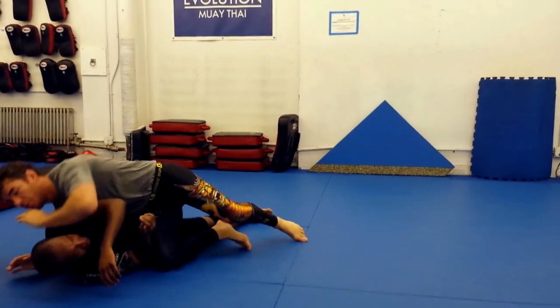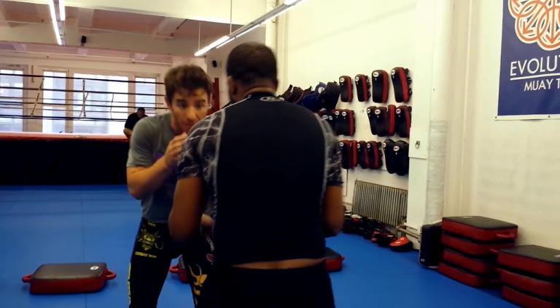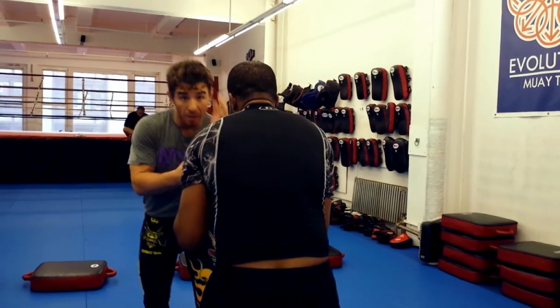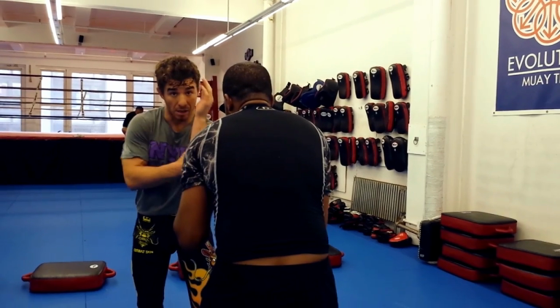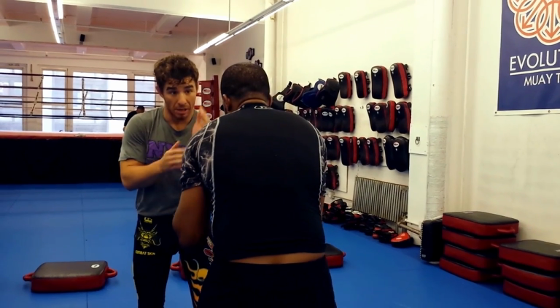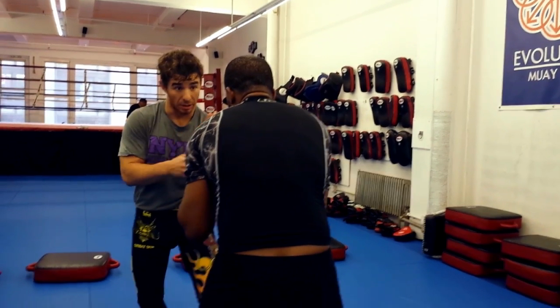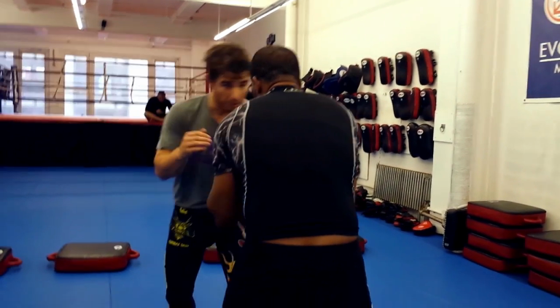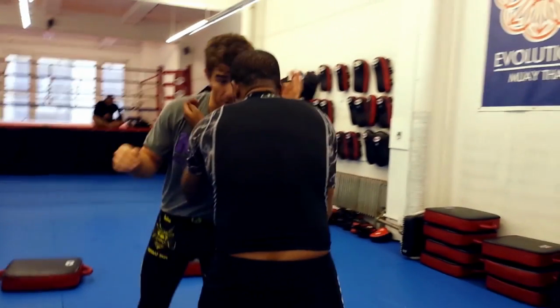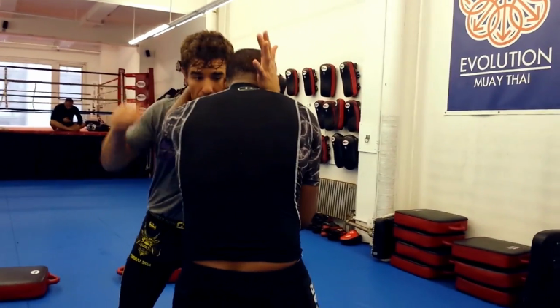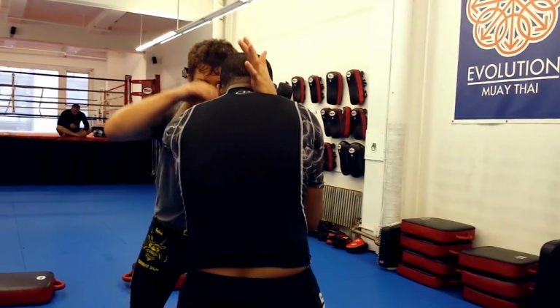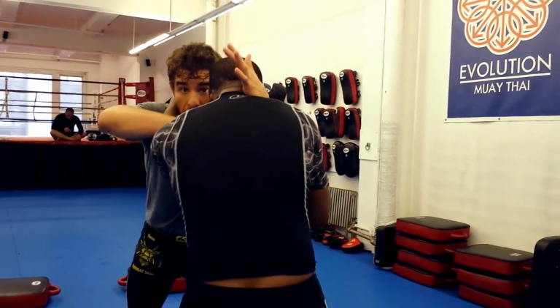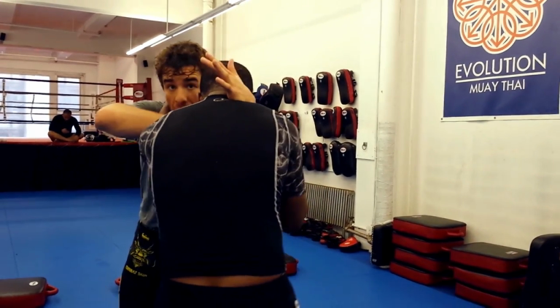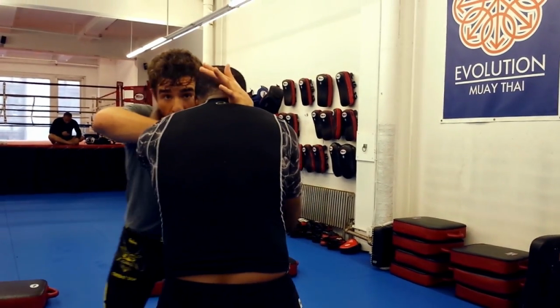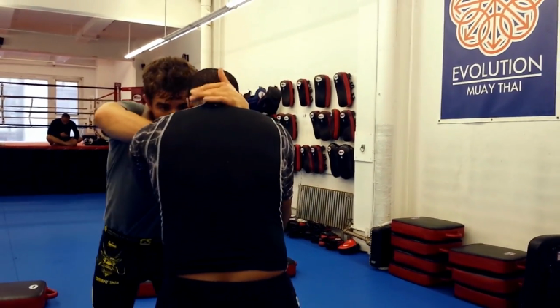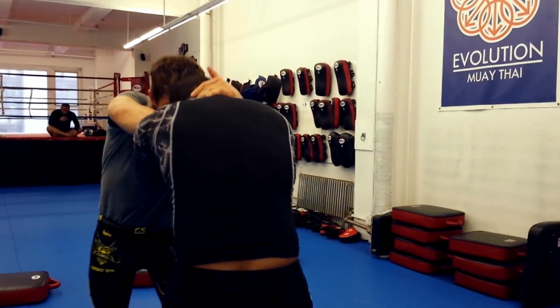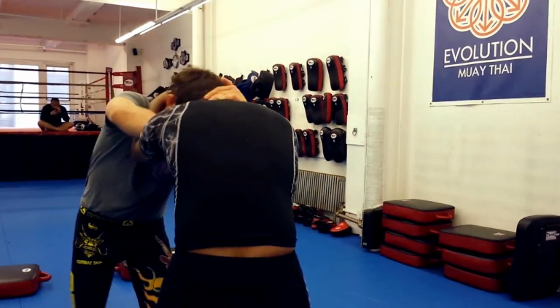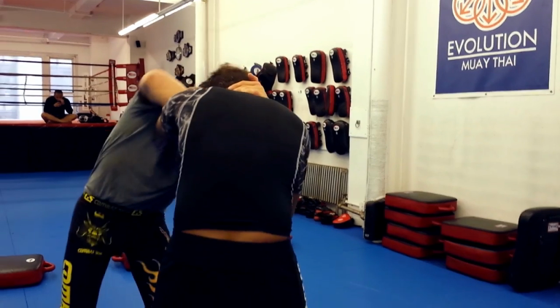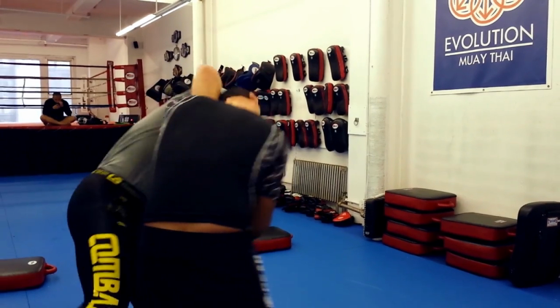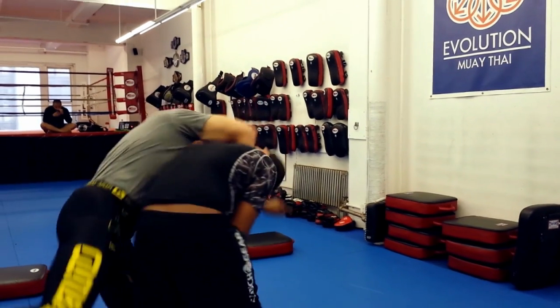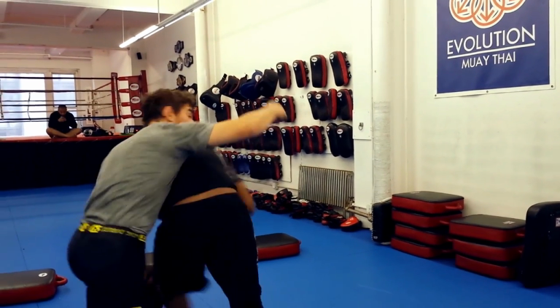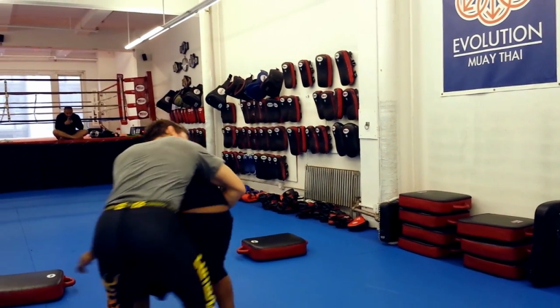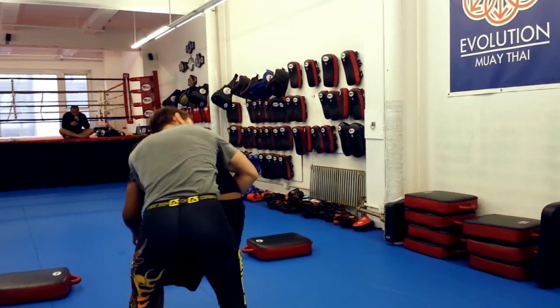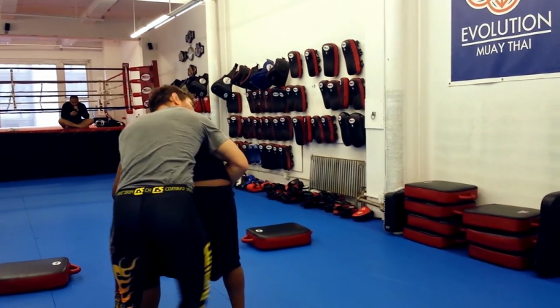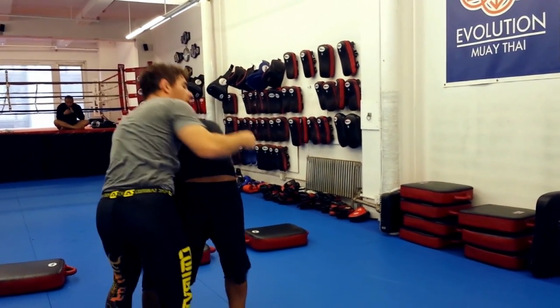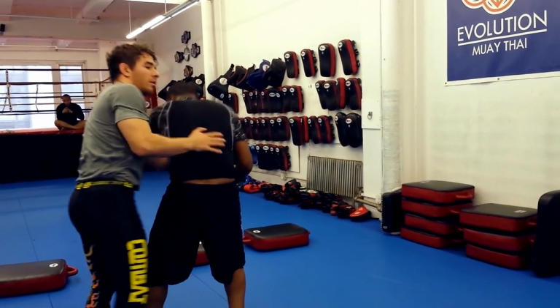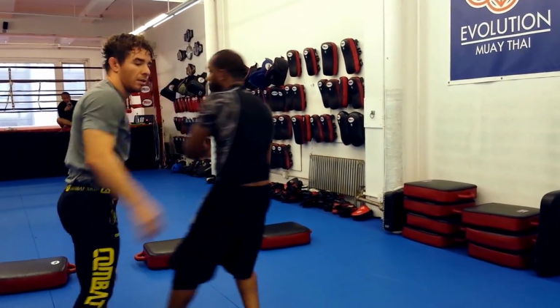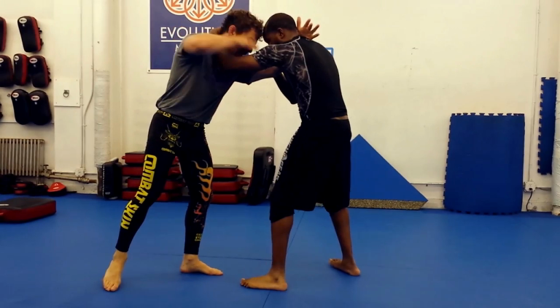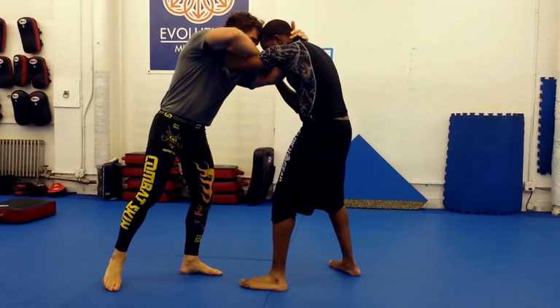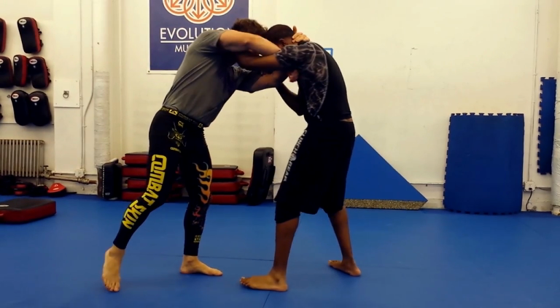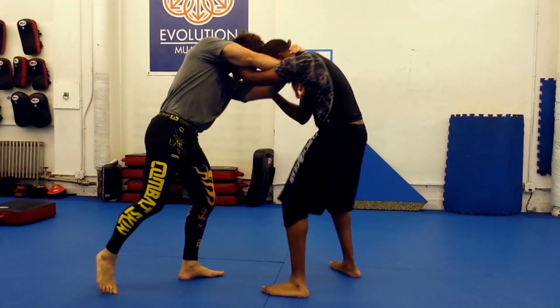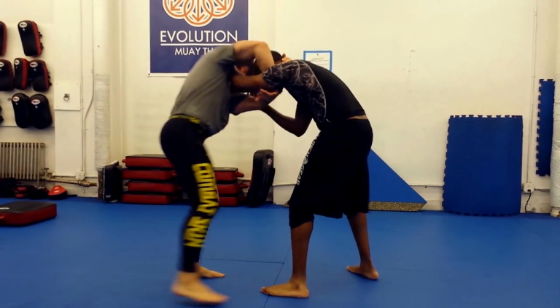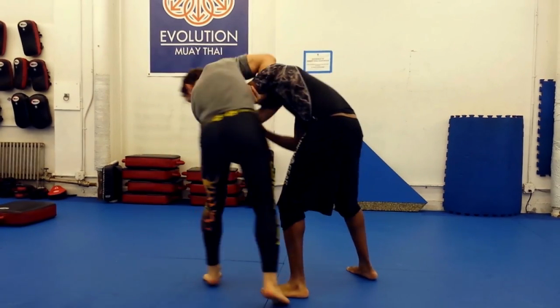Some pointers for the shuck: keep your elbow down and tight when you reach for head control — that's your shot defense. You can set up the shuck immediately off your opponent's tie up, or as shown in this video, by pushing into his armpit.